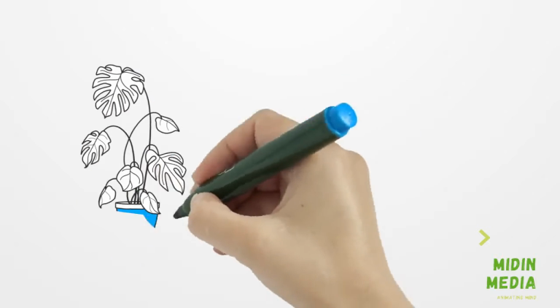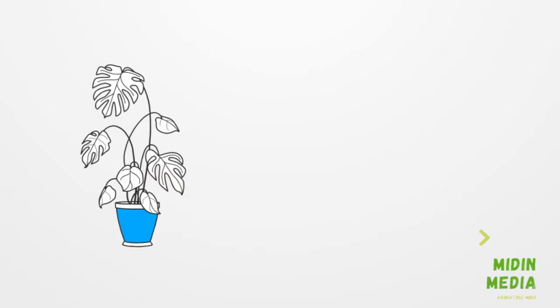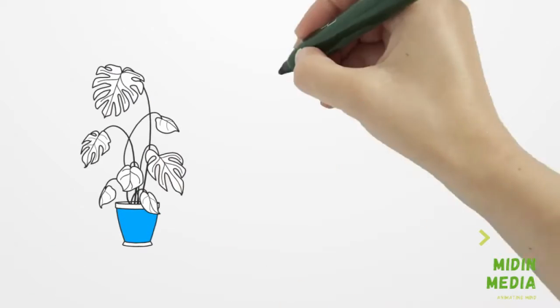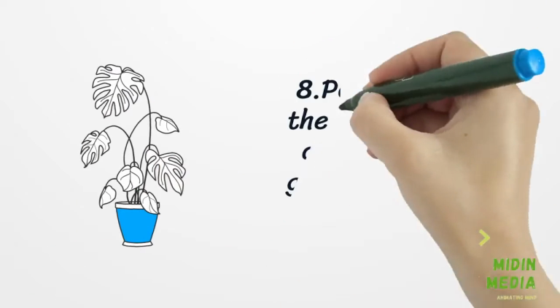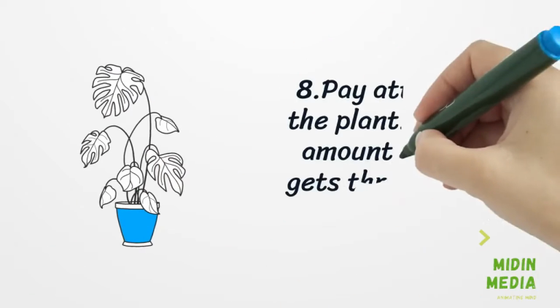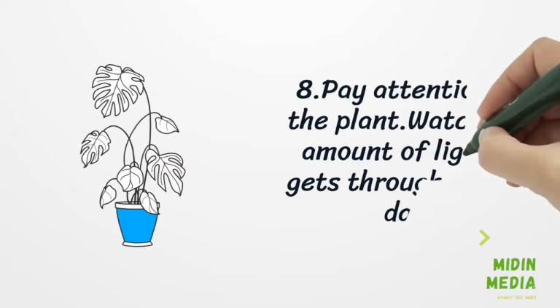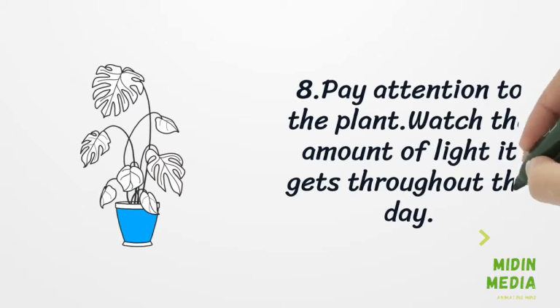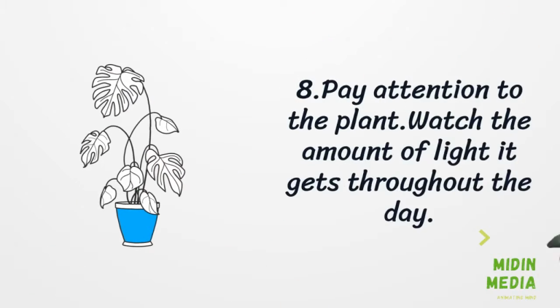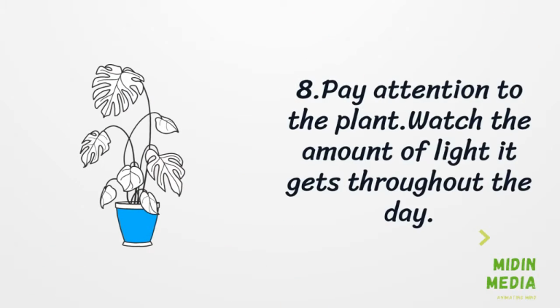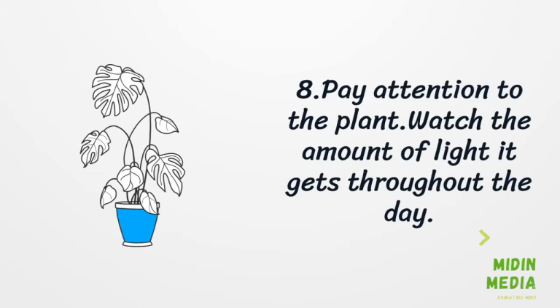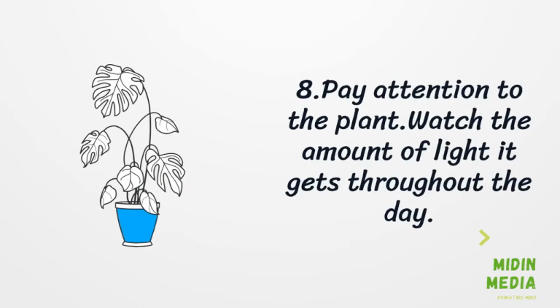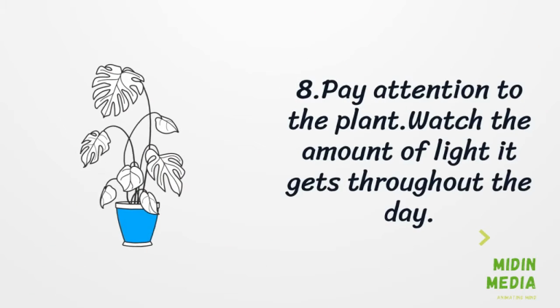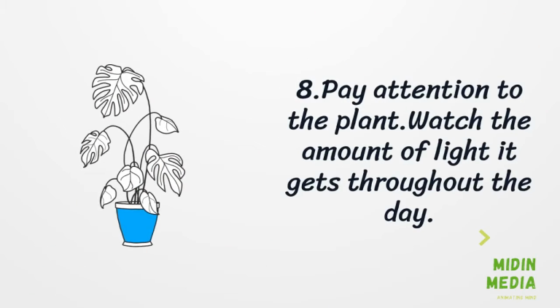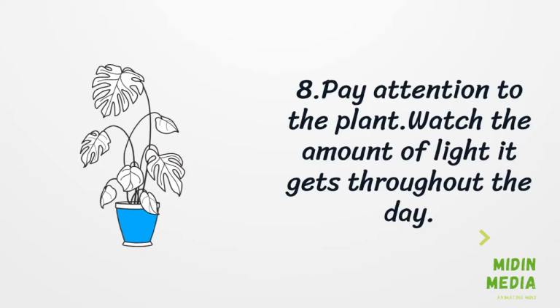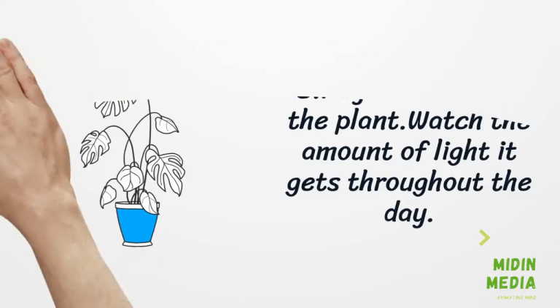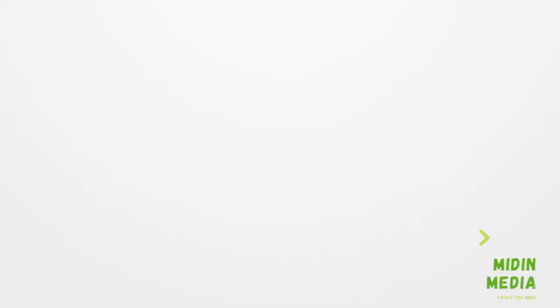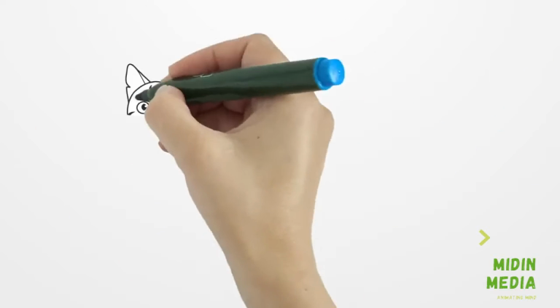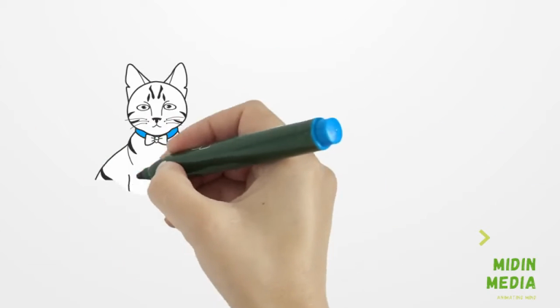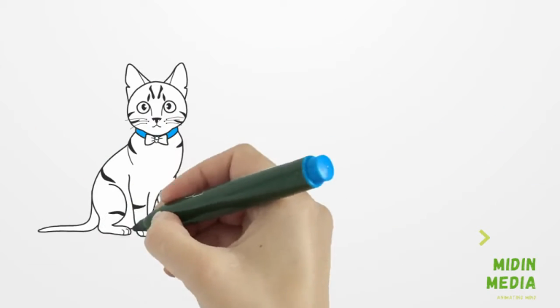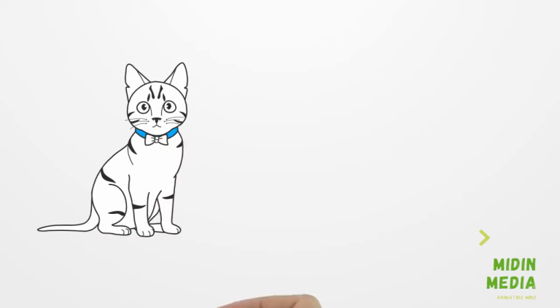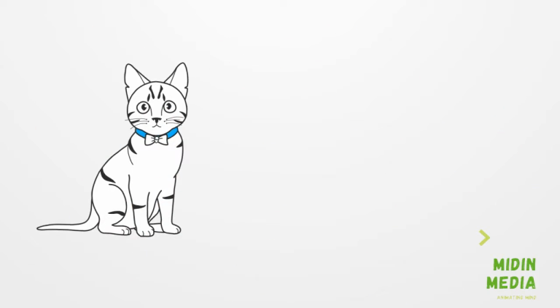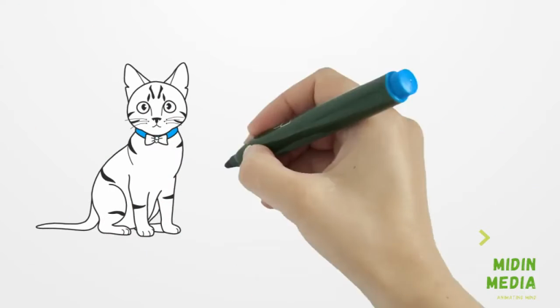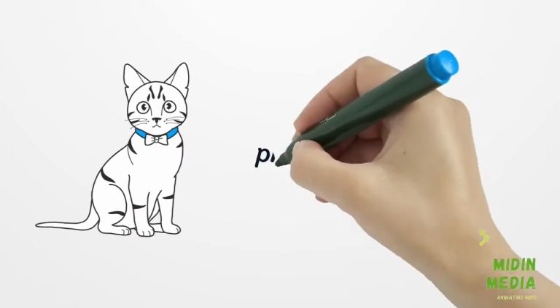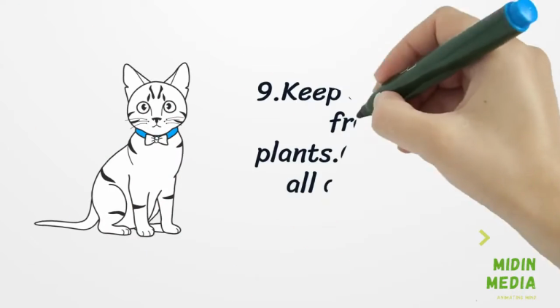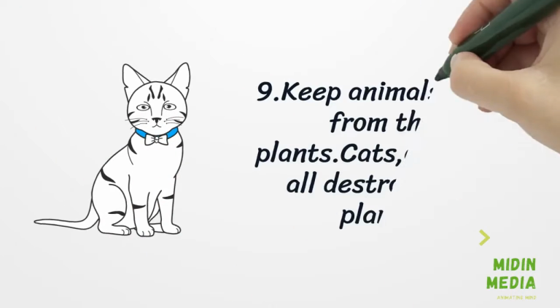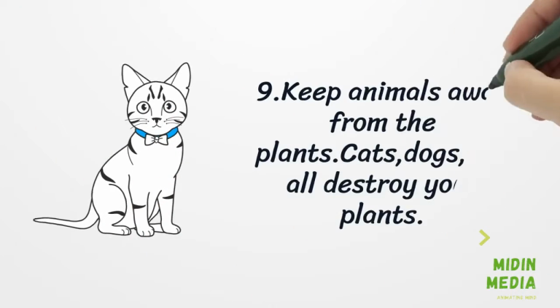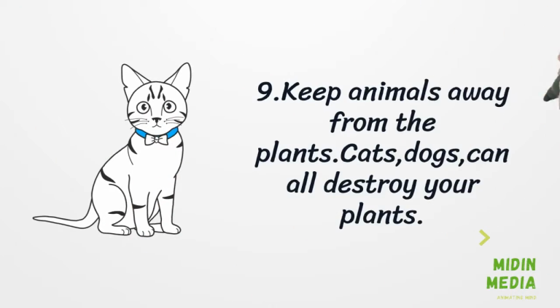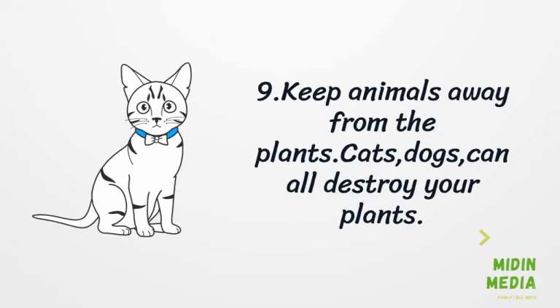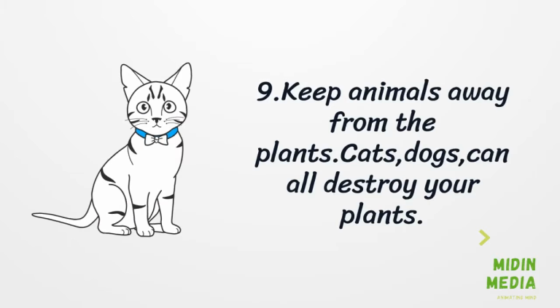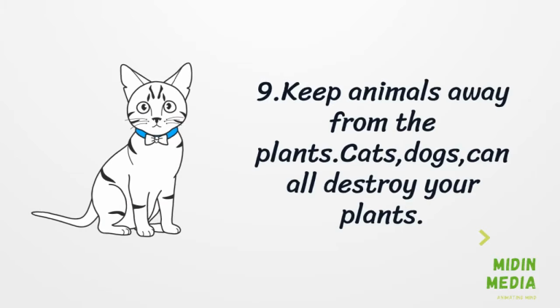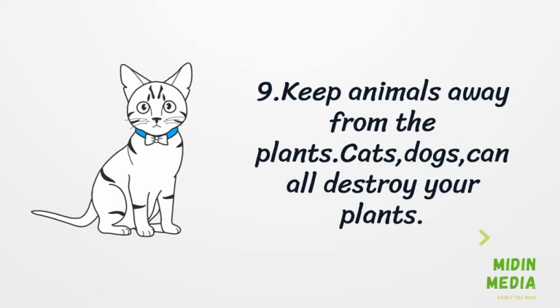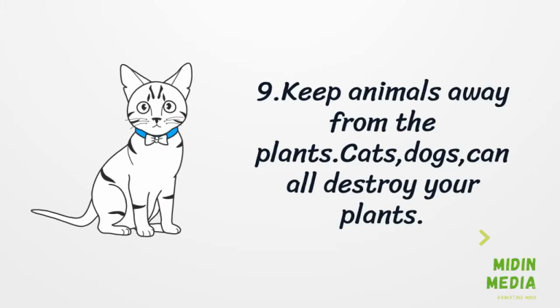Step 8: Pay attention to the plant — watch the amount of light it gets throughout the day. Lastly, Step 9: Keep animals away from the plants, as cats and dogs can all destroy your plants.